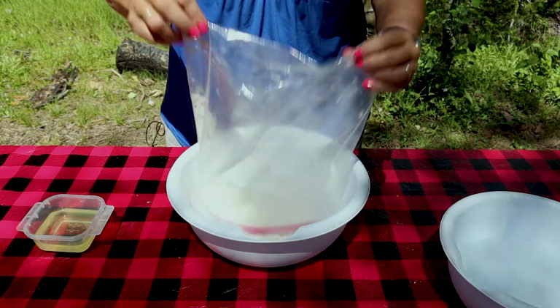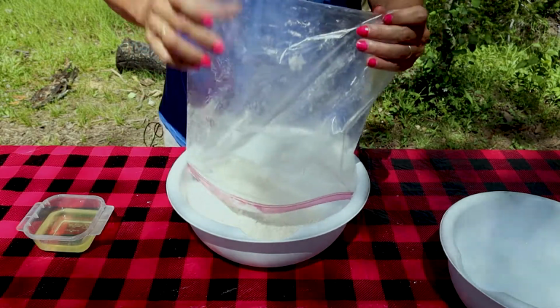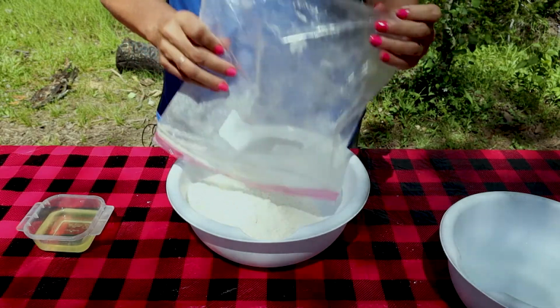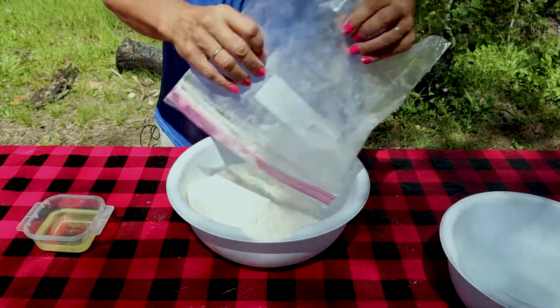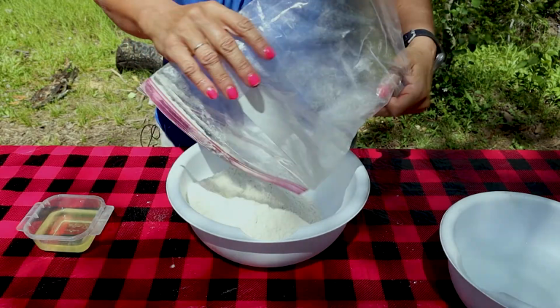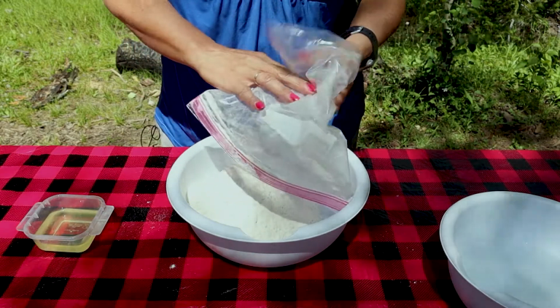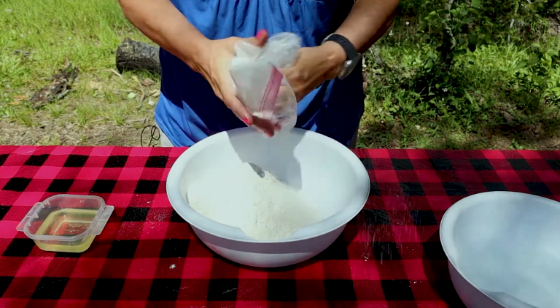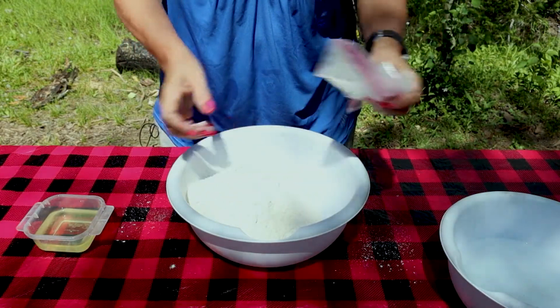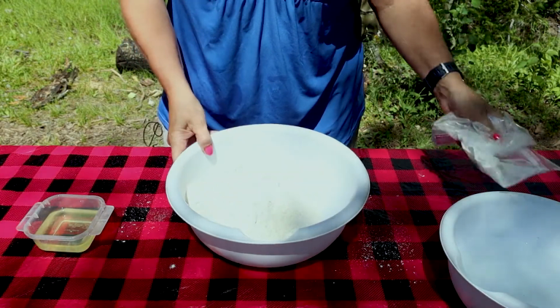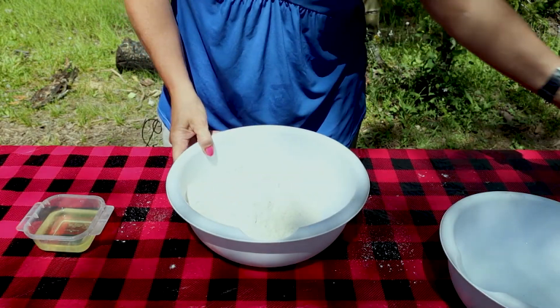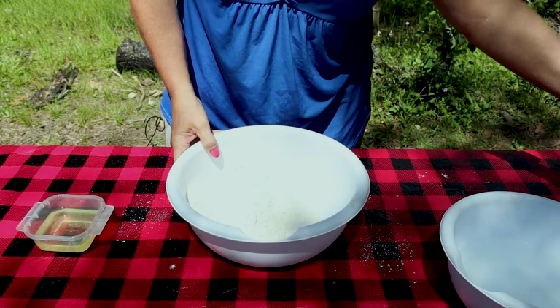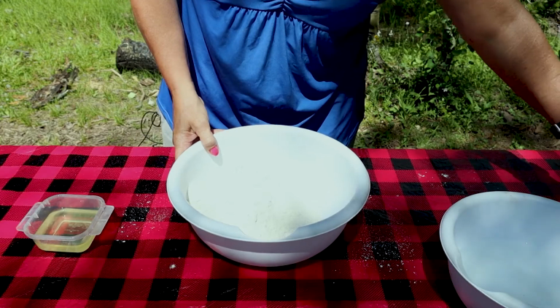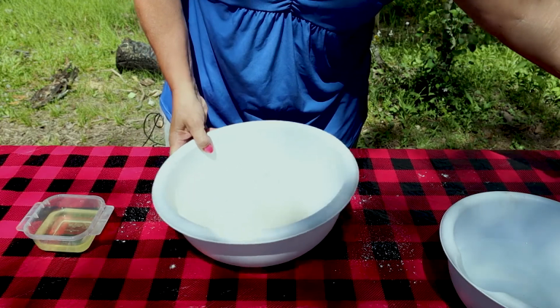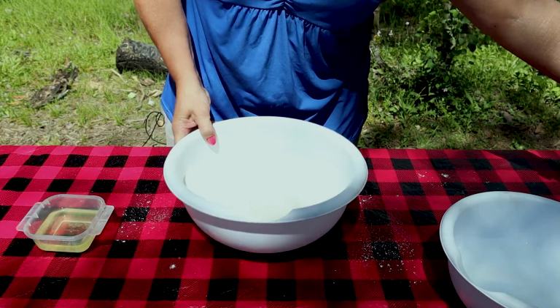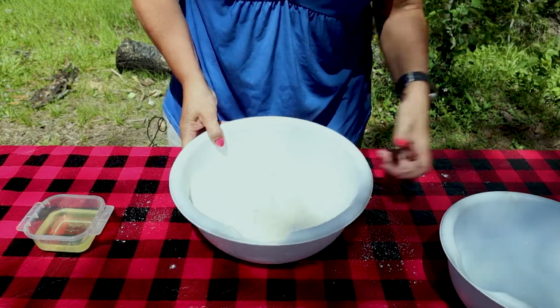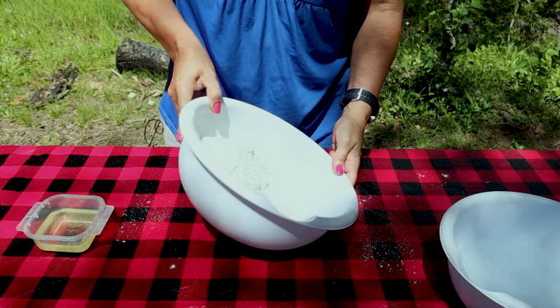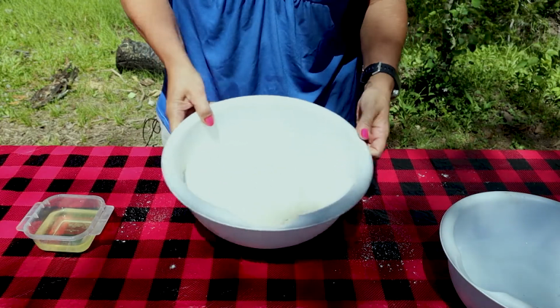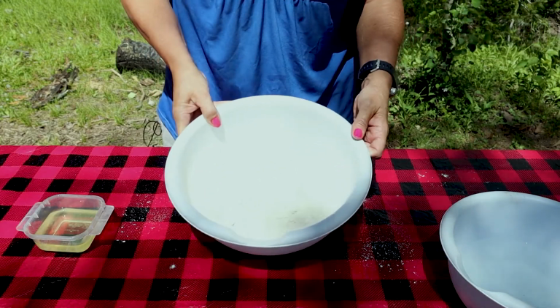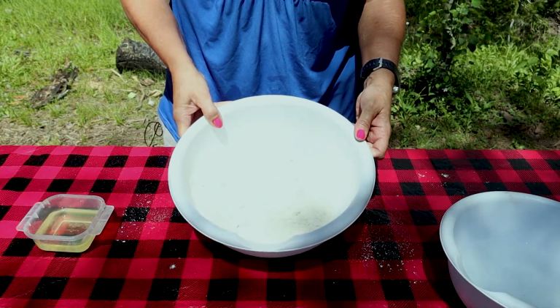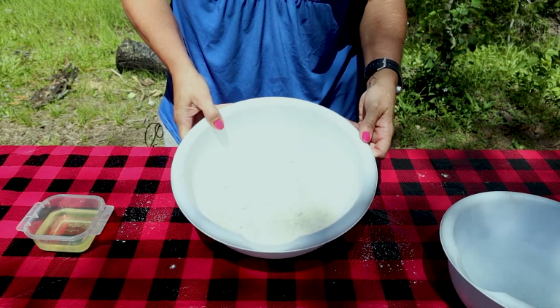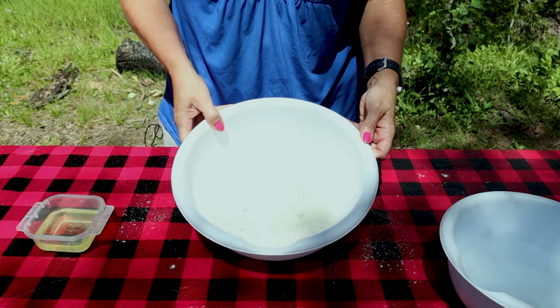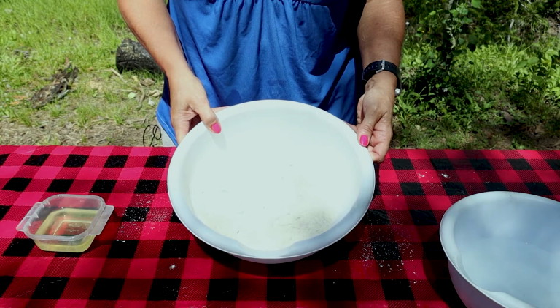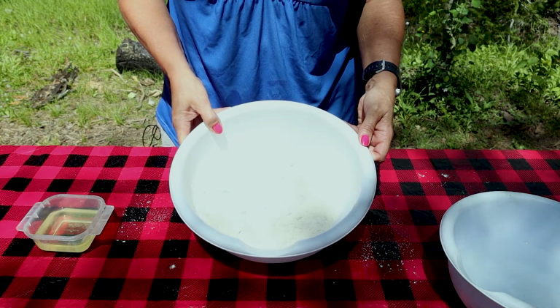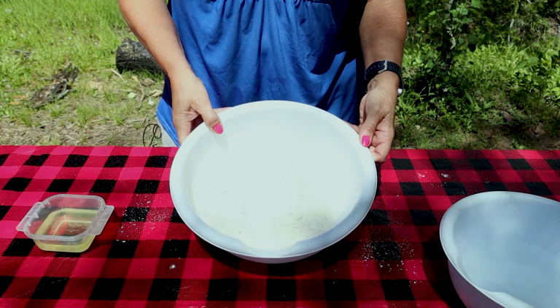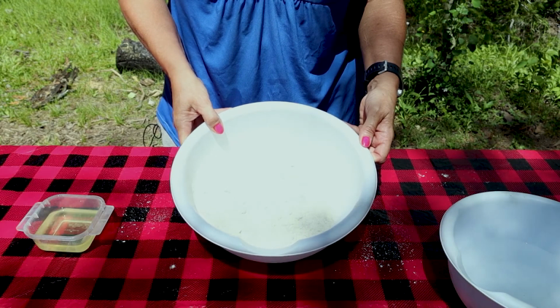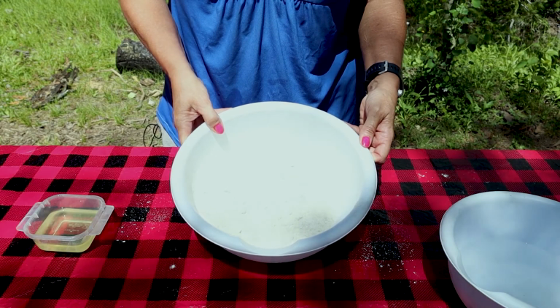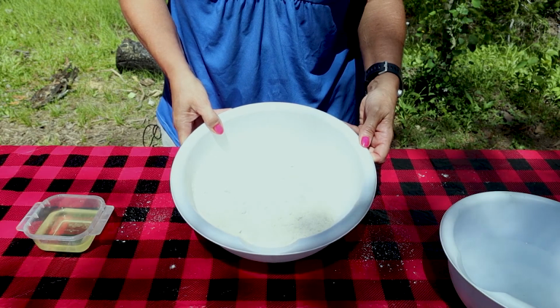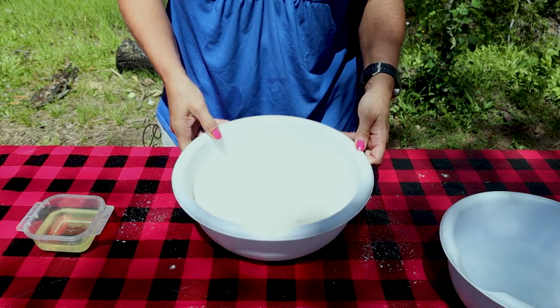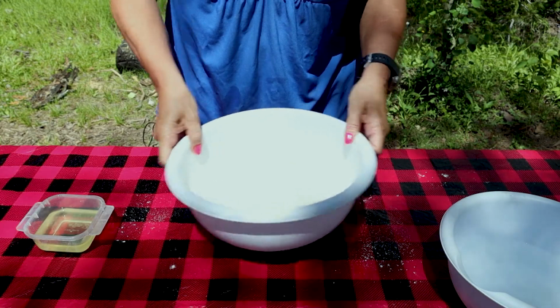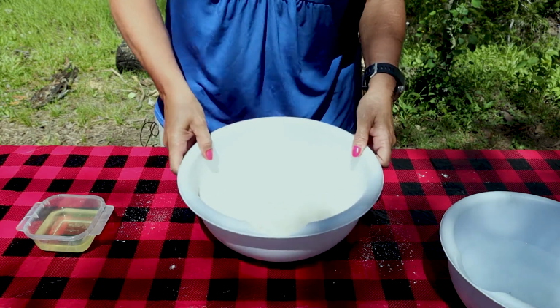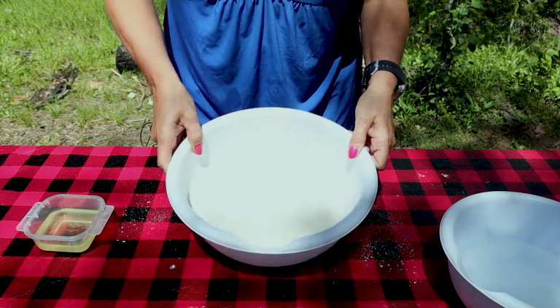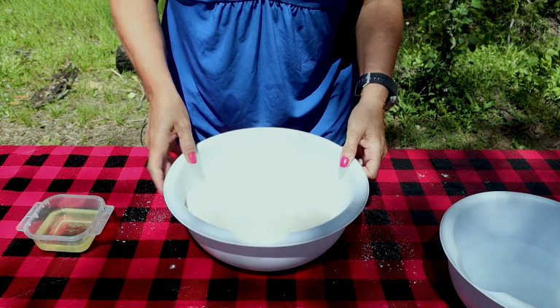I've gone ahead and pre-measured all the dry ingredients. So what's in here is three and a half cups of flour, a teaspoon of salt, a package of yeast, and six teaspoons of sugar.